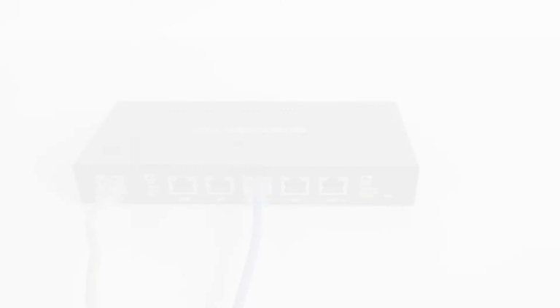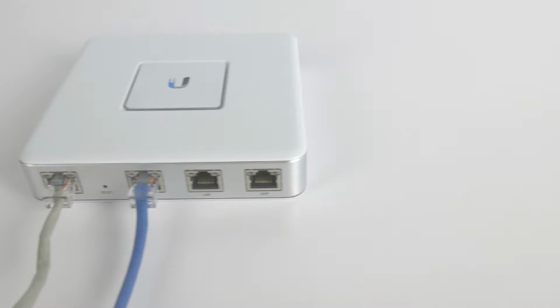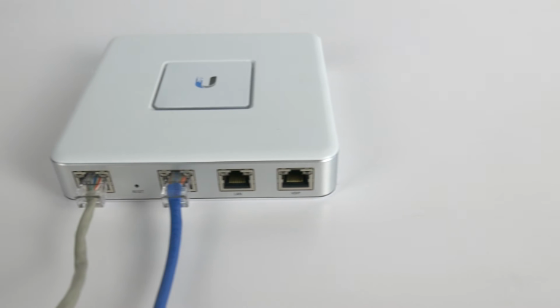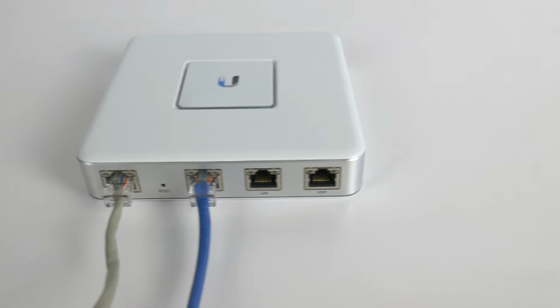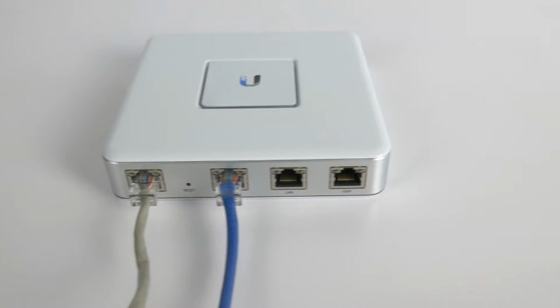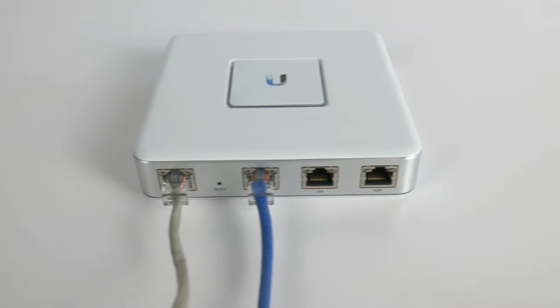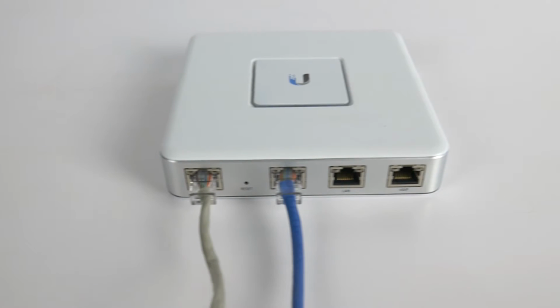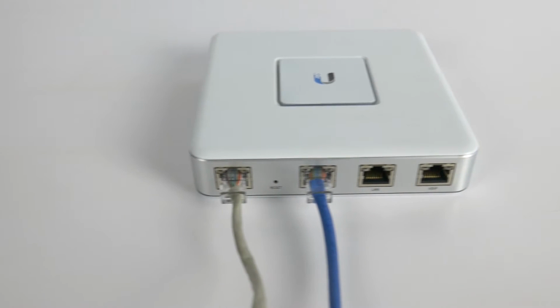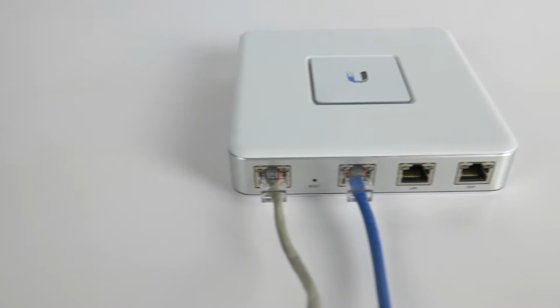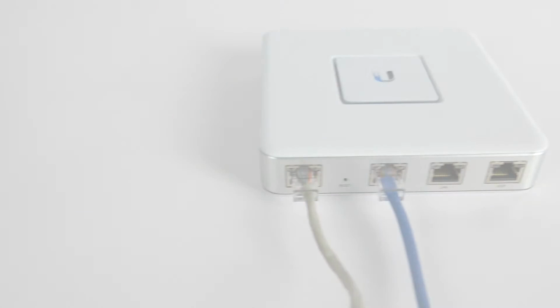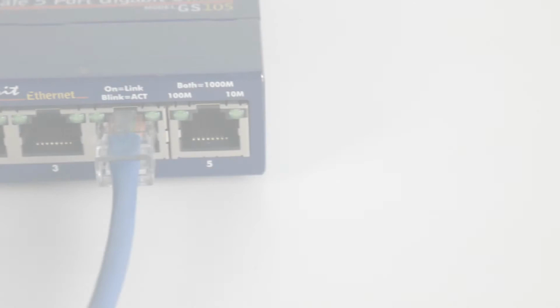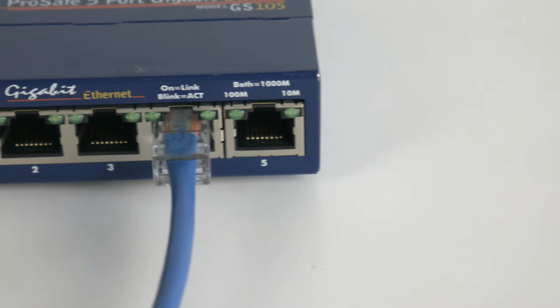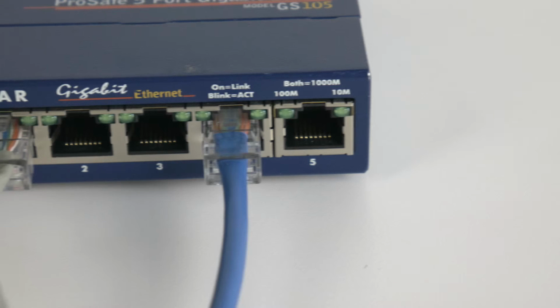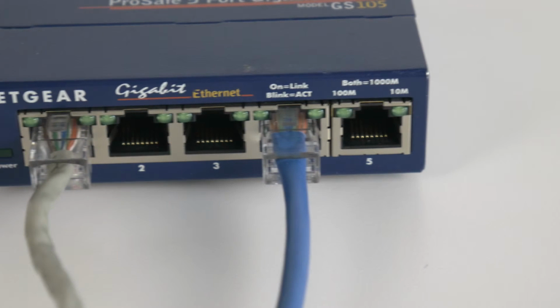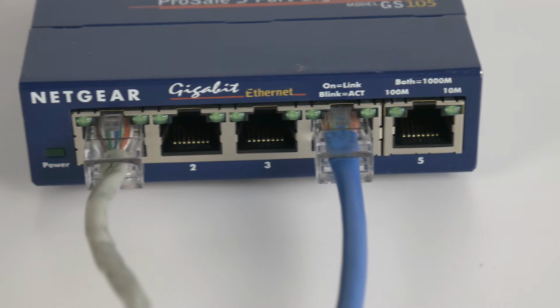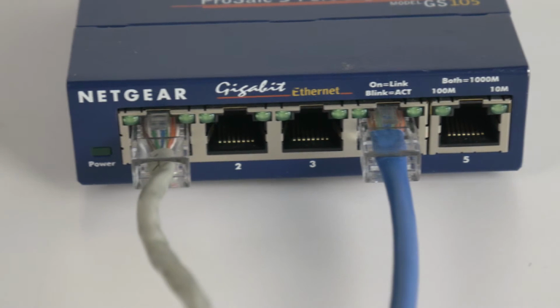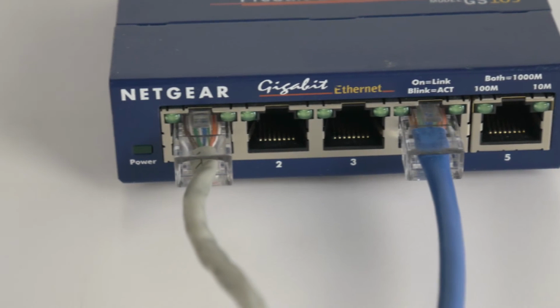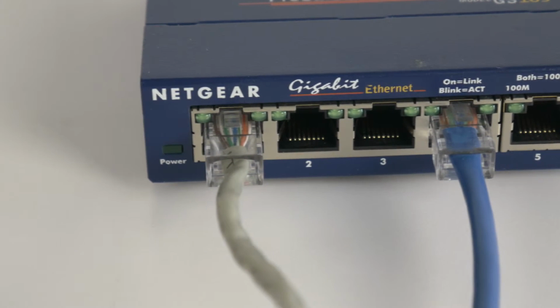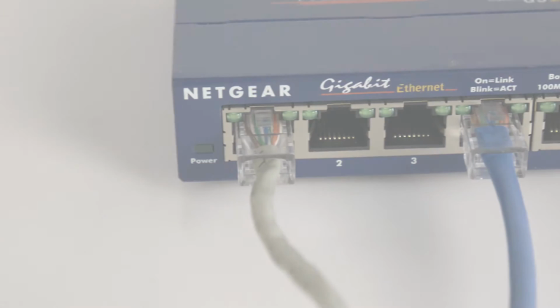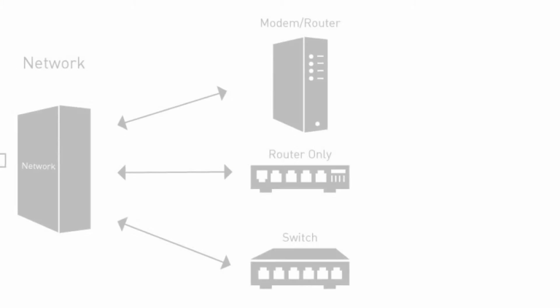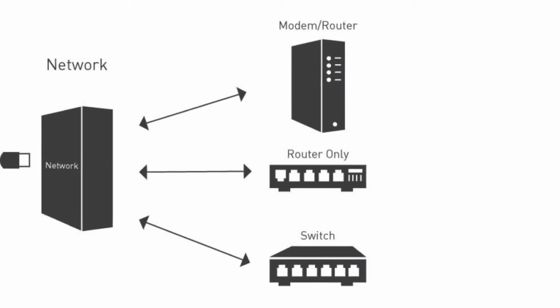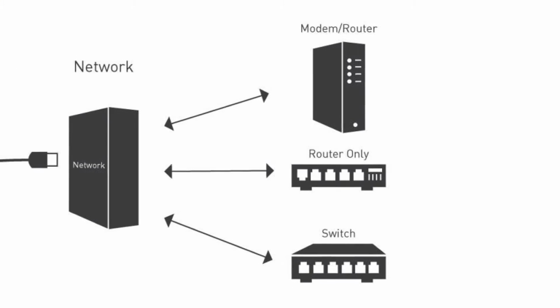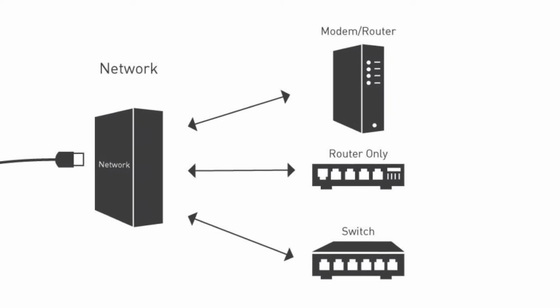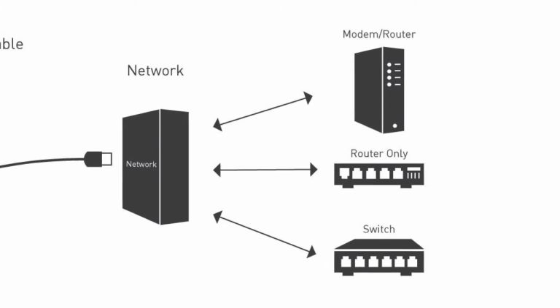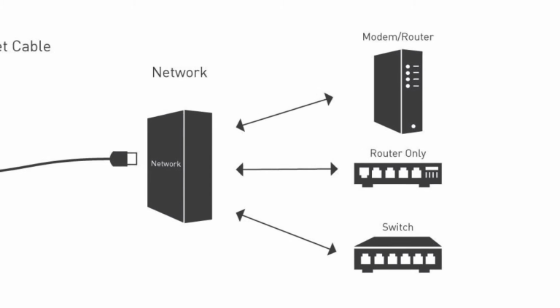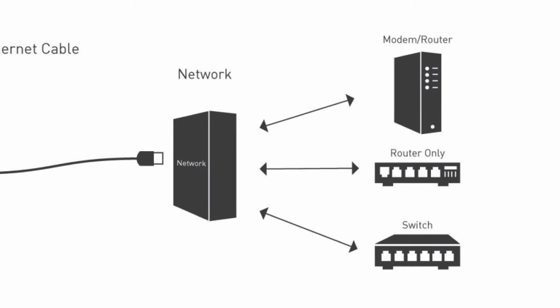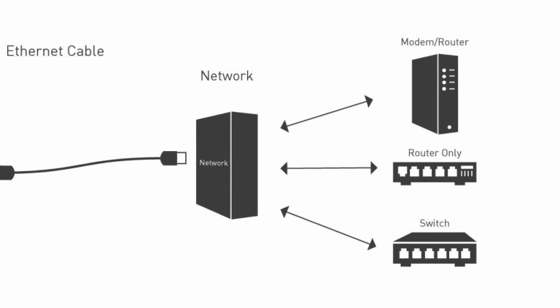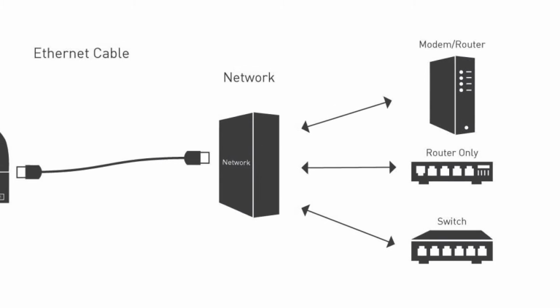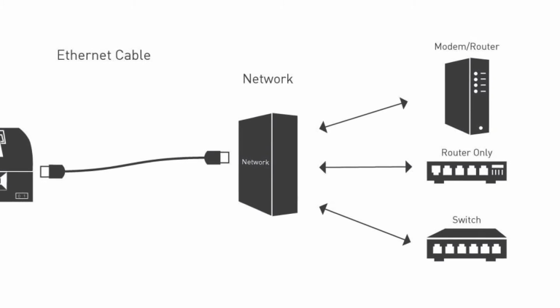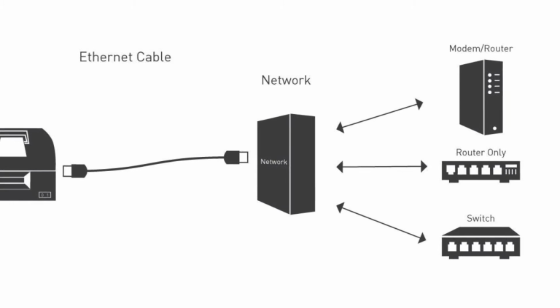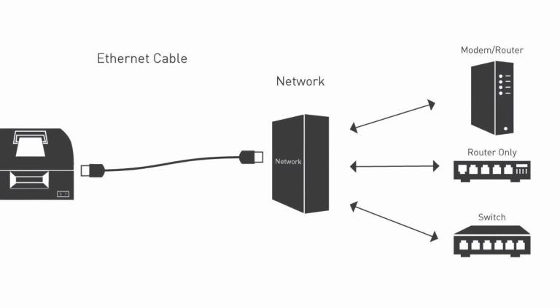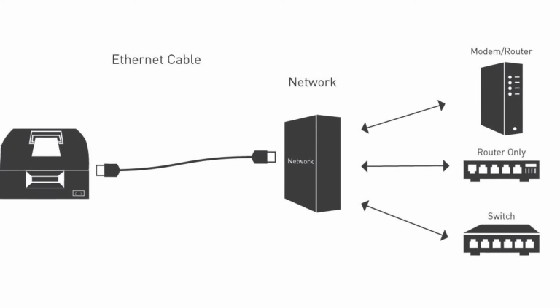One end of the cable must be connected to the device, like this, before we can proceed. Push in the cable until you feel or hear it click into place. The Ethernet cable must be run from your network connection device to the final location of the printer.